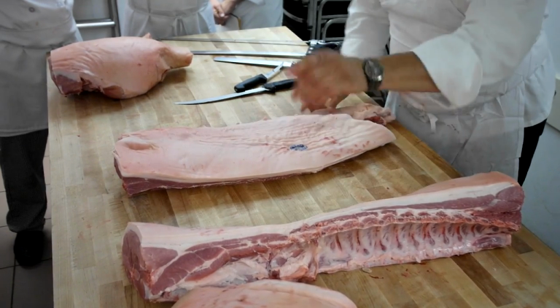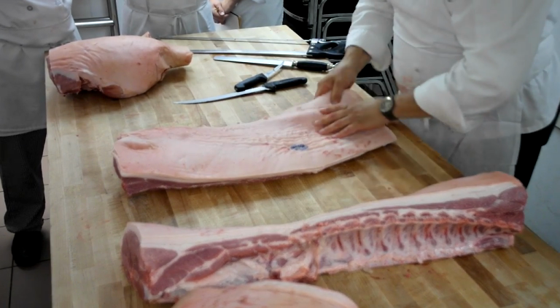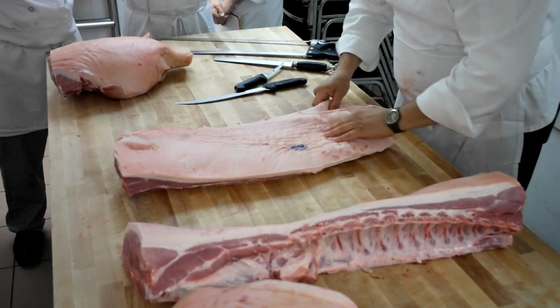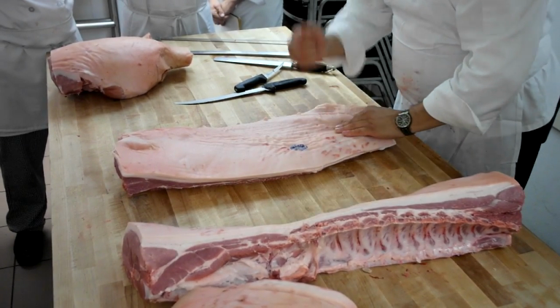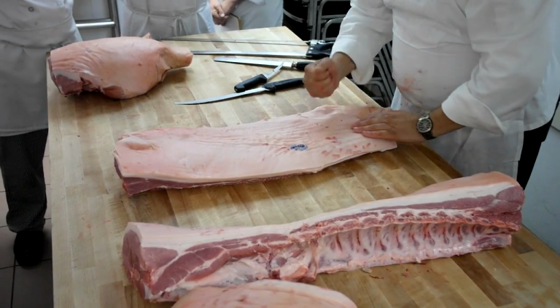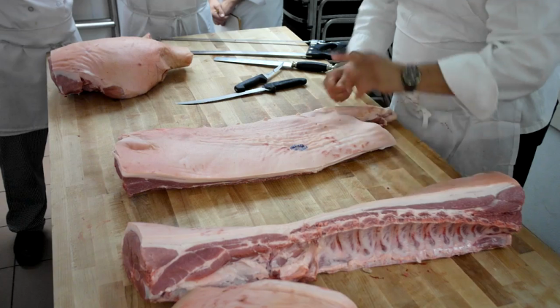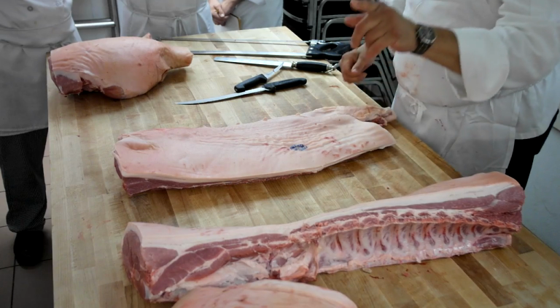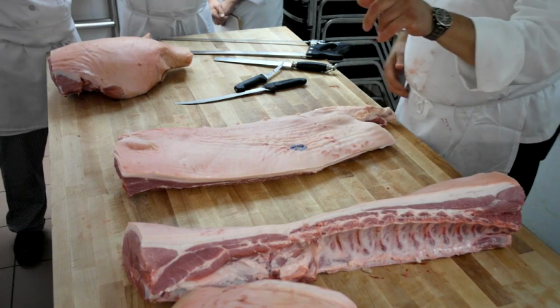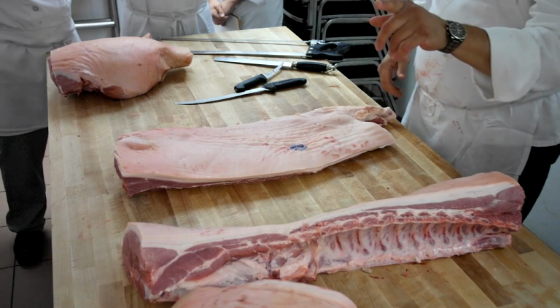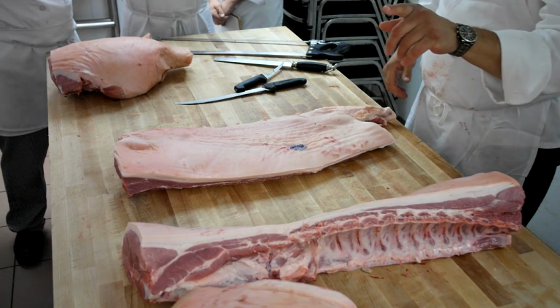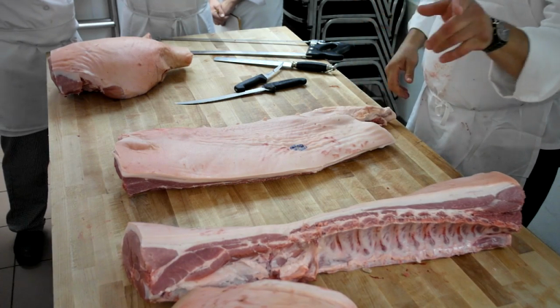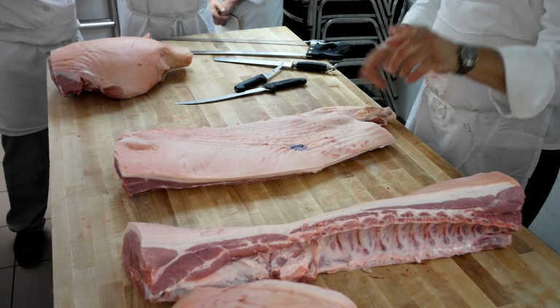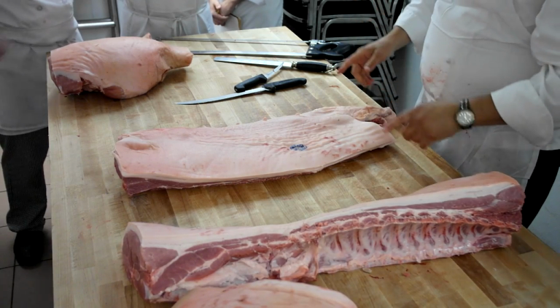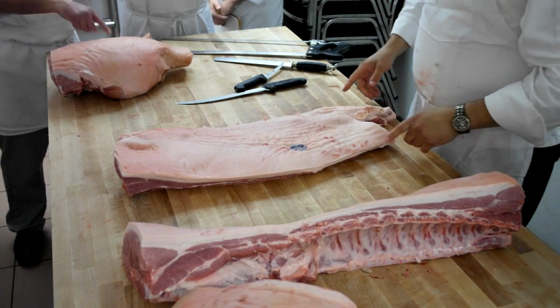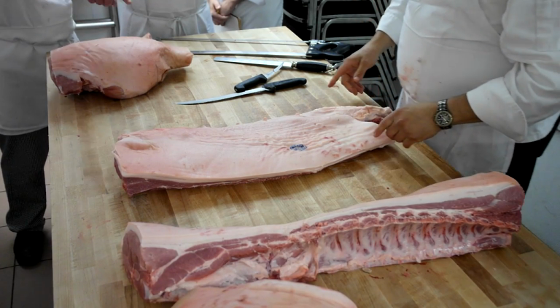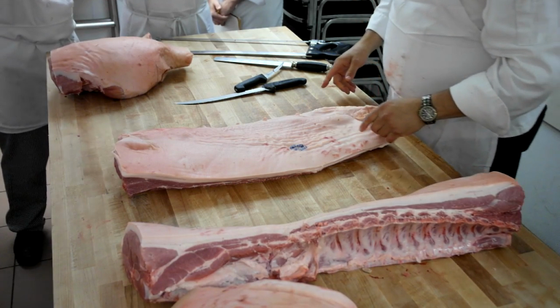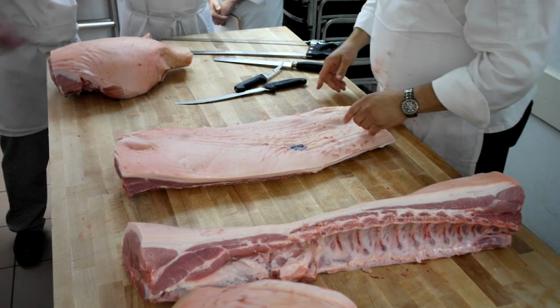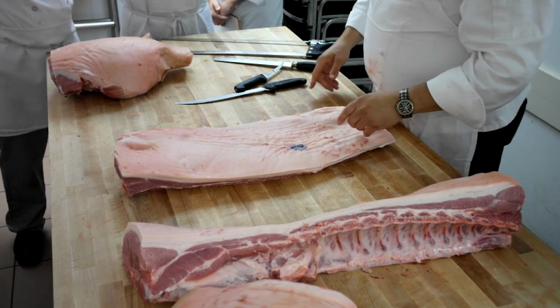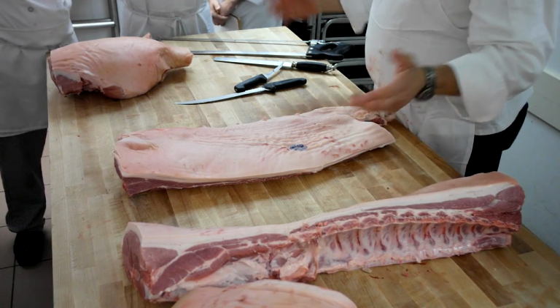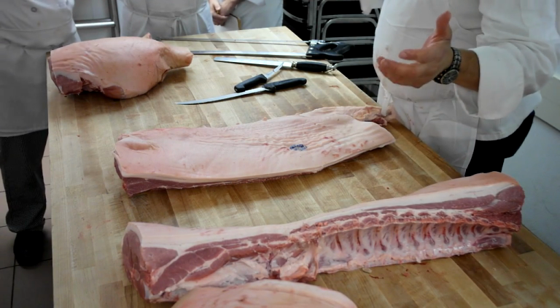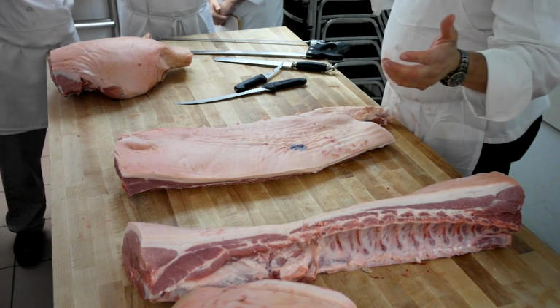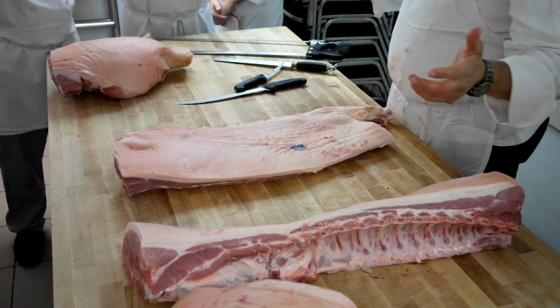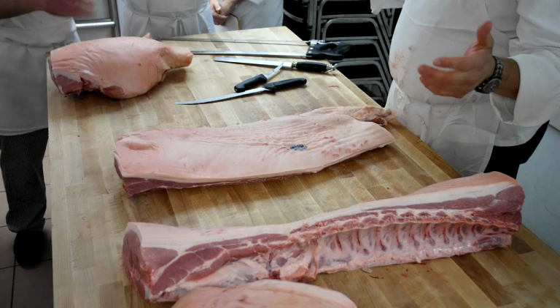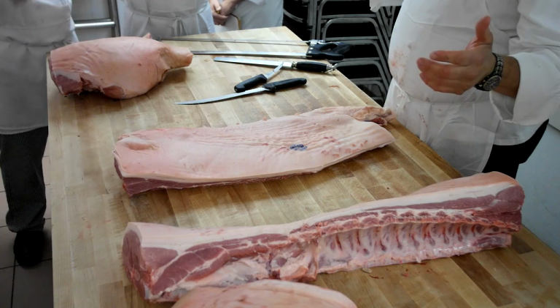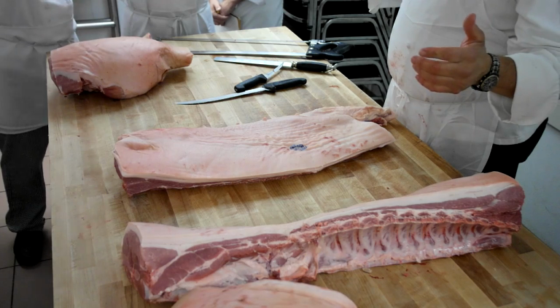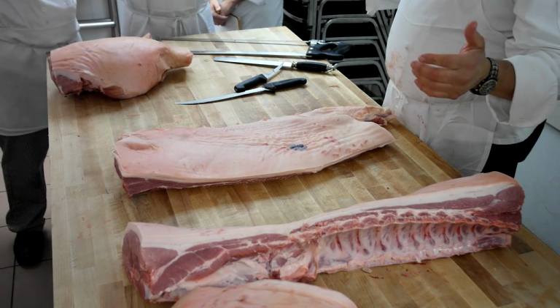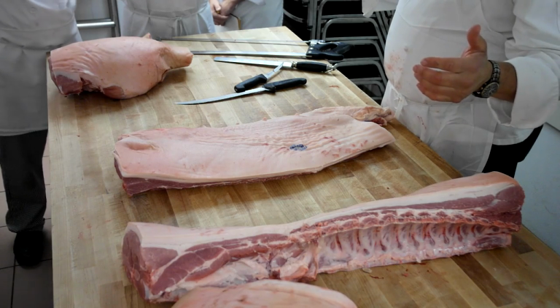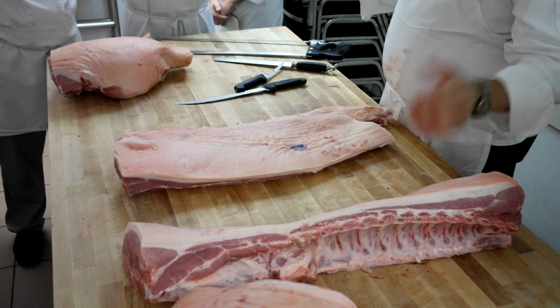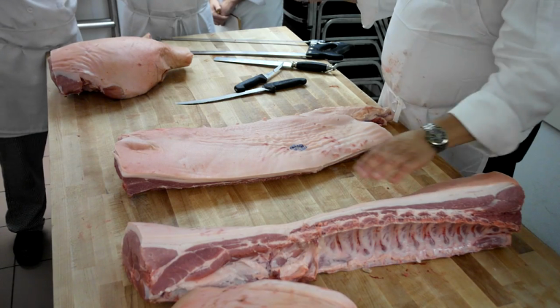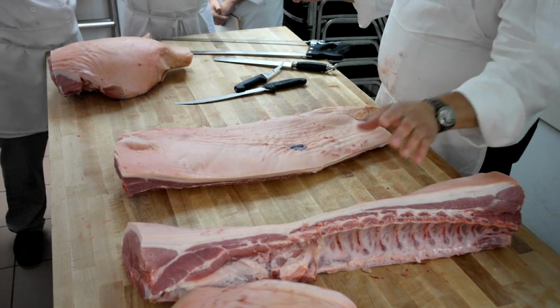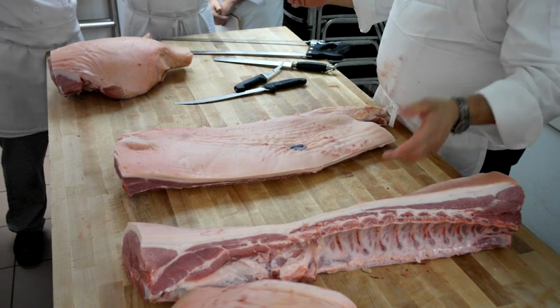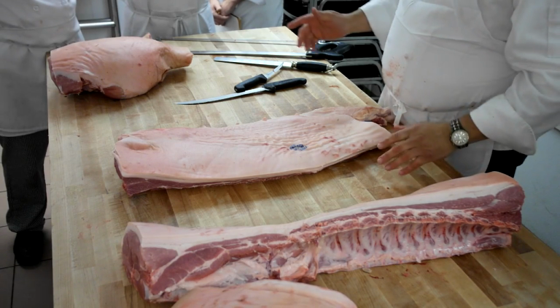Here's your pork belly in its raw state, its AP state. All these stamps are on here — when you section it they have the stamp right there. They have to be on all primals. Any part that could be sold separately has to be stamped. This is a market-style hog — this hog would have gone out to market in primals, typically.